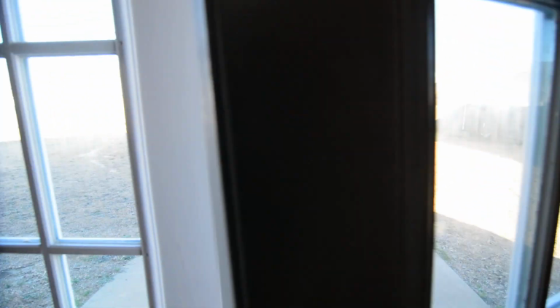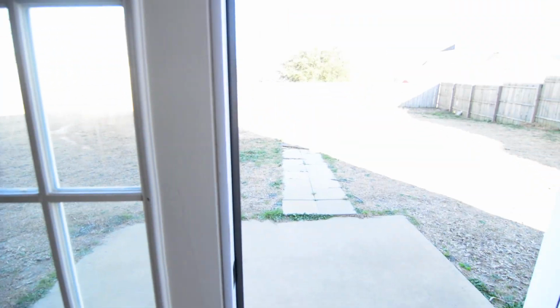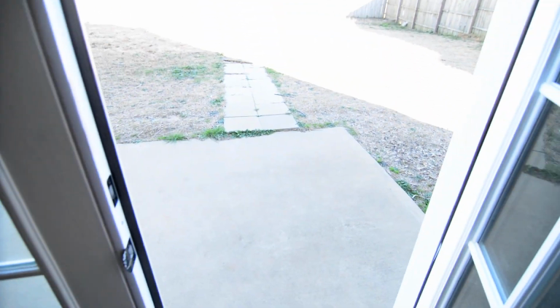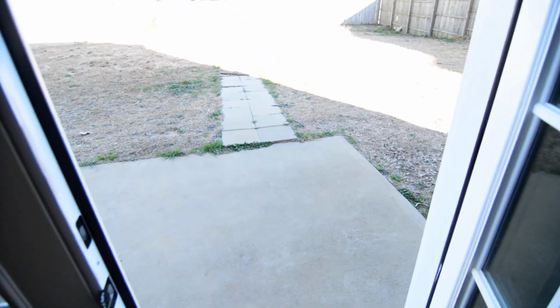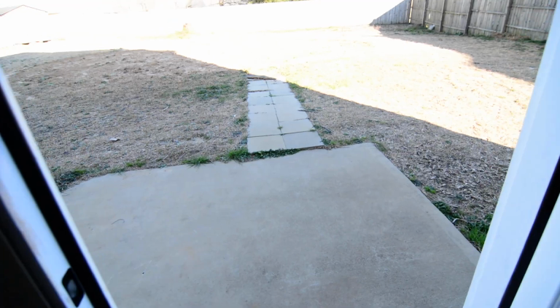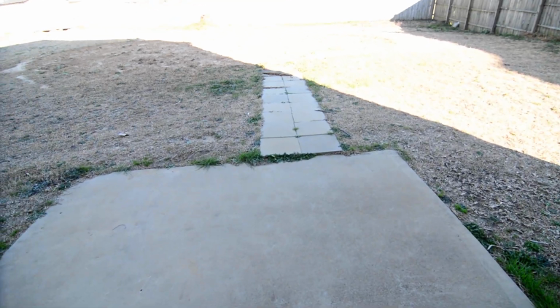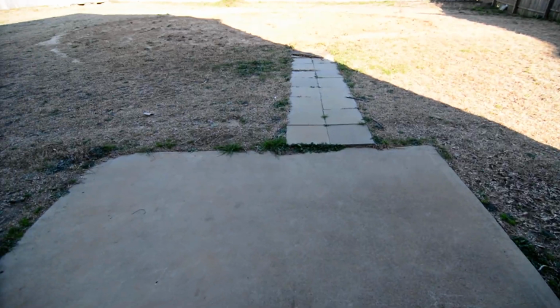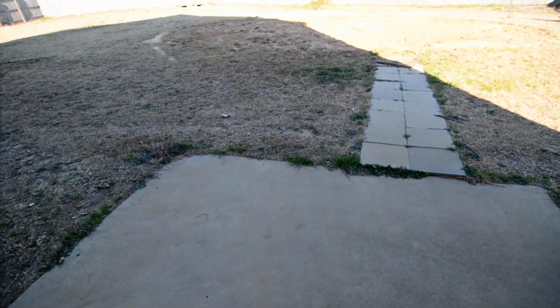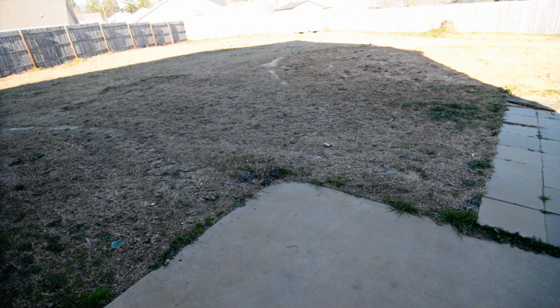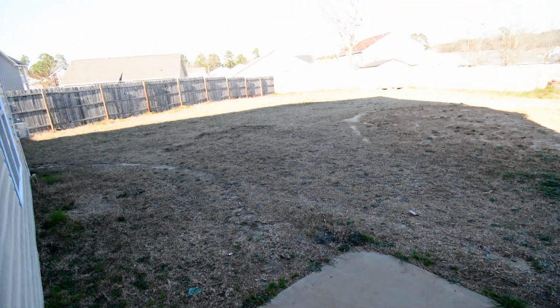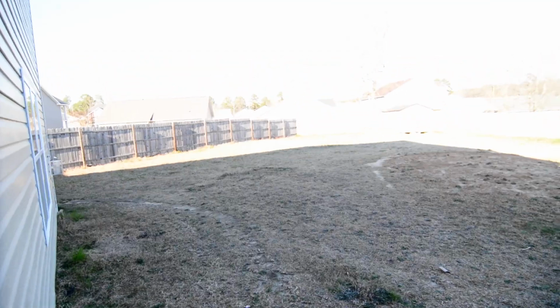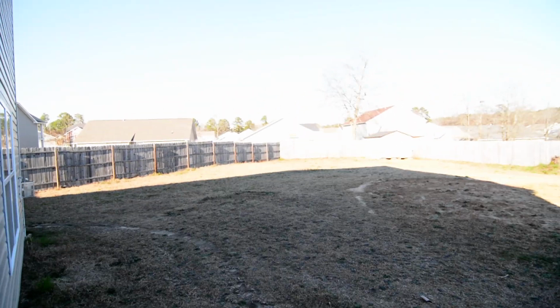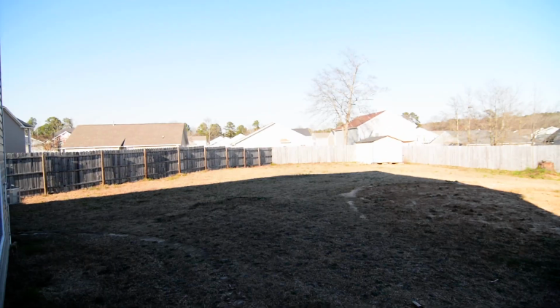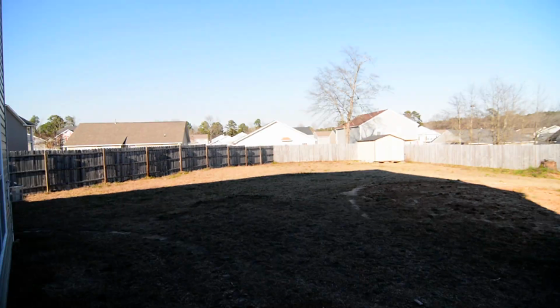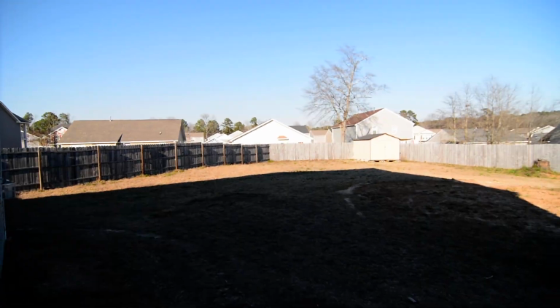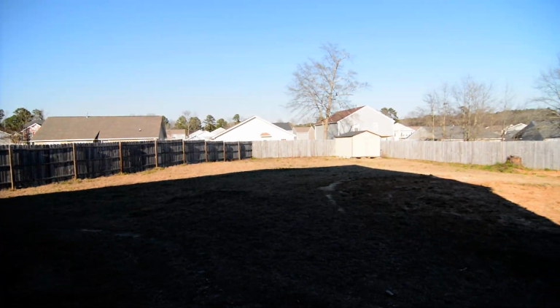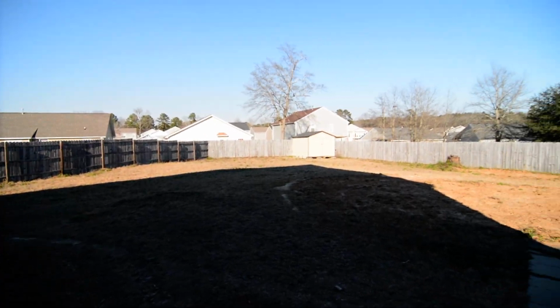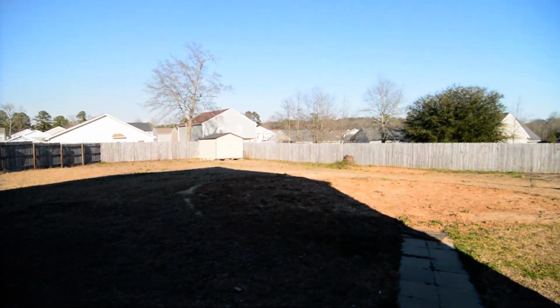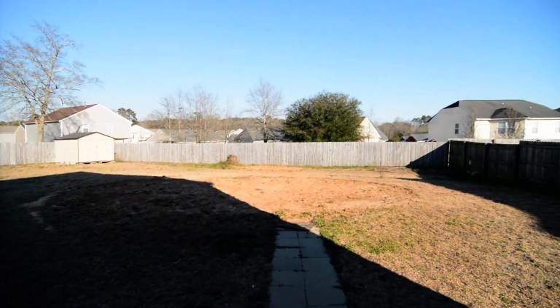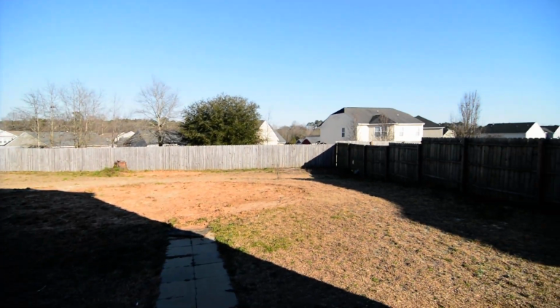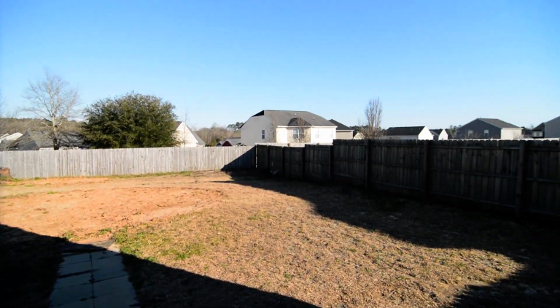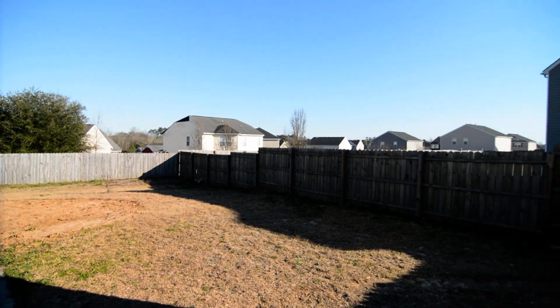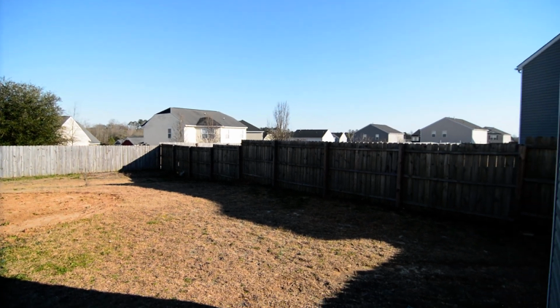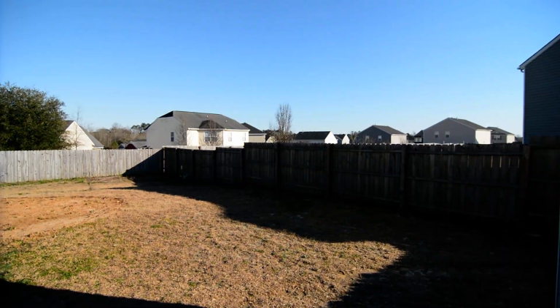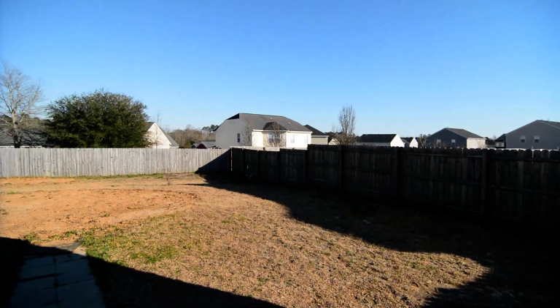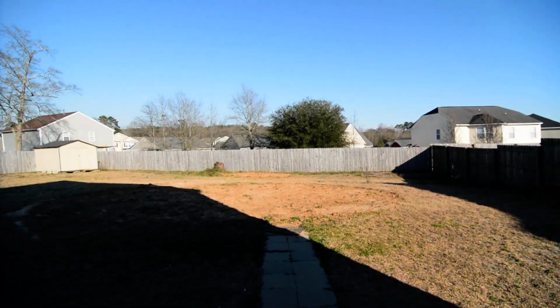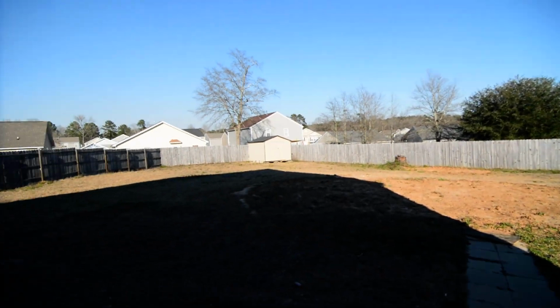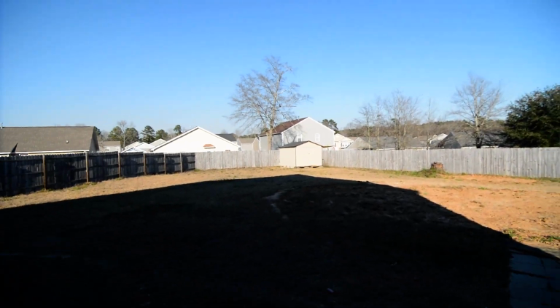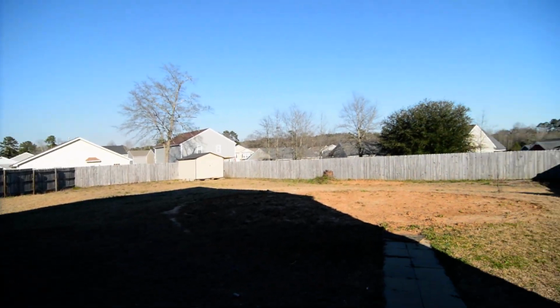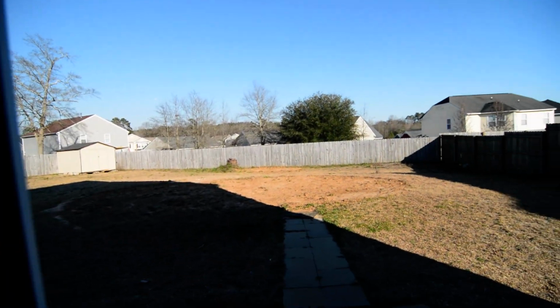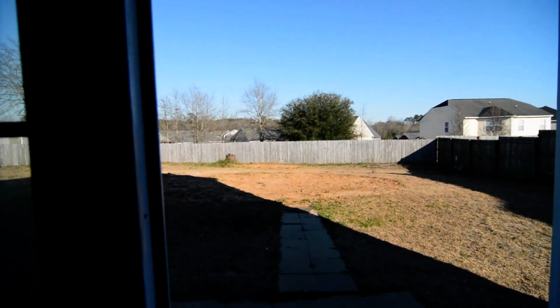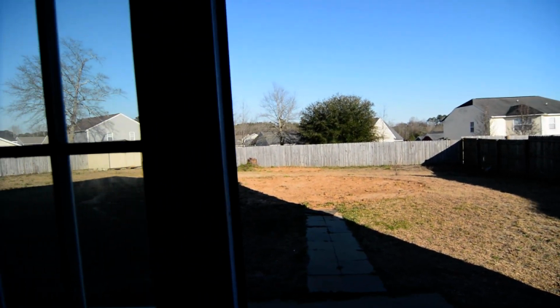Out back there's a patio and a large fenced backyard. There also is a storage shed in the back left corner.